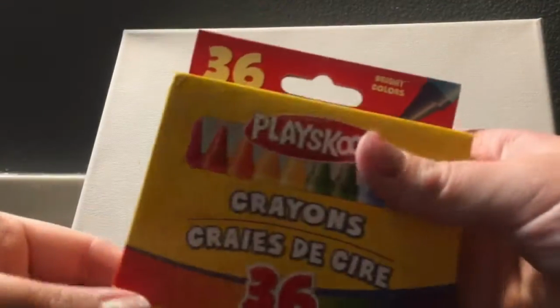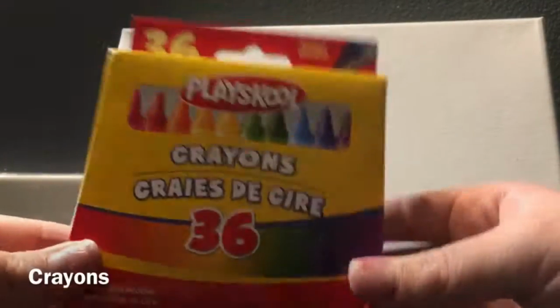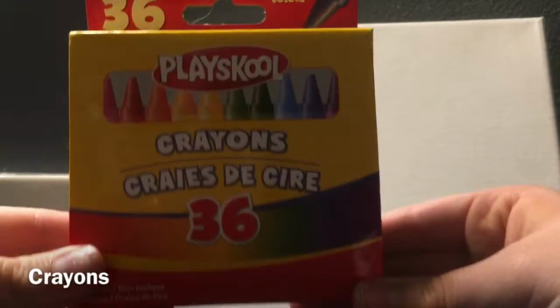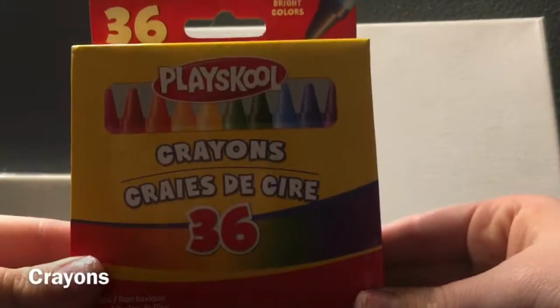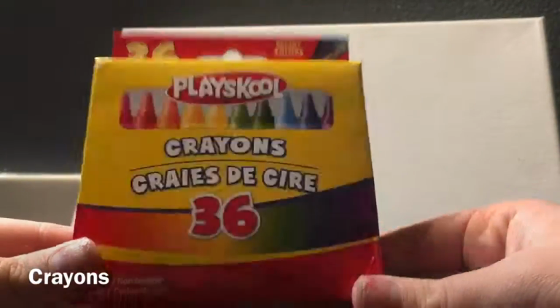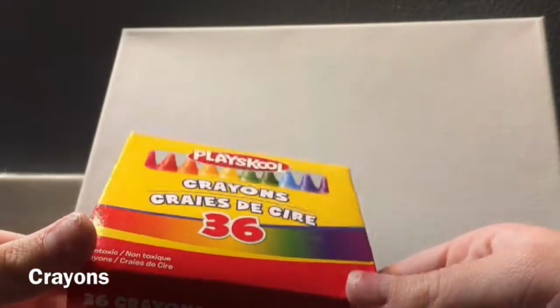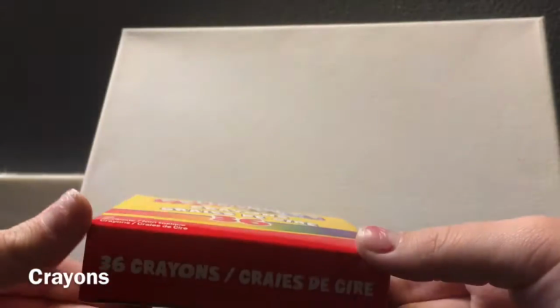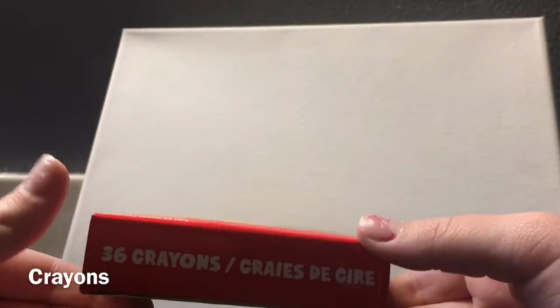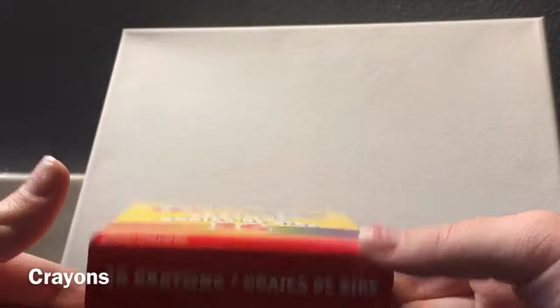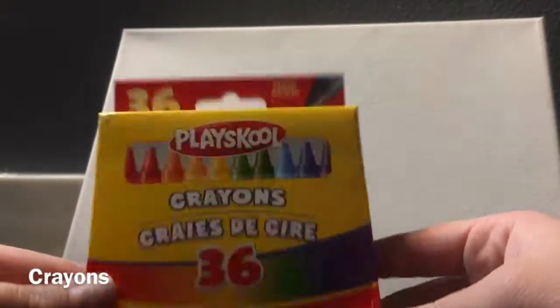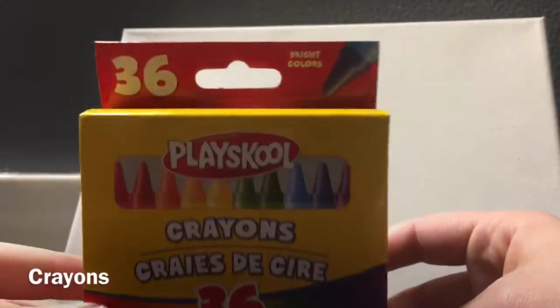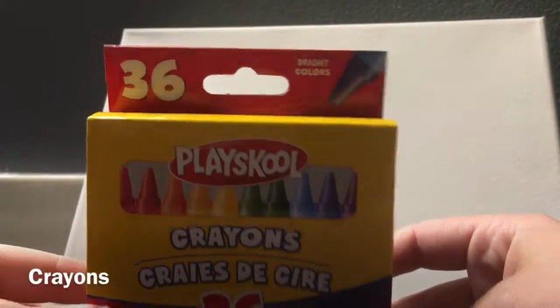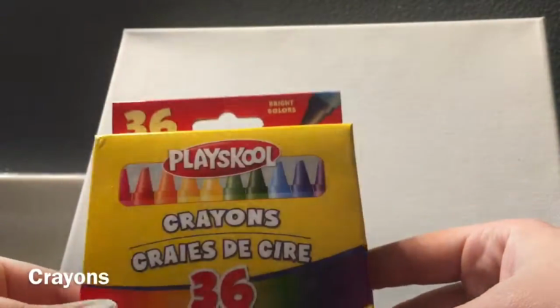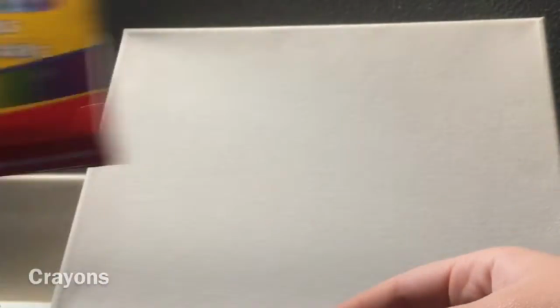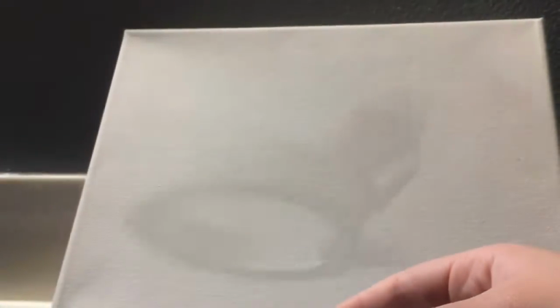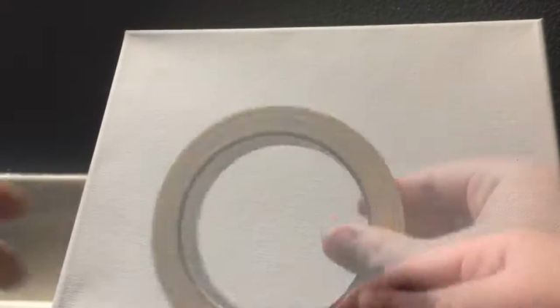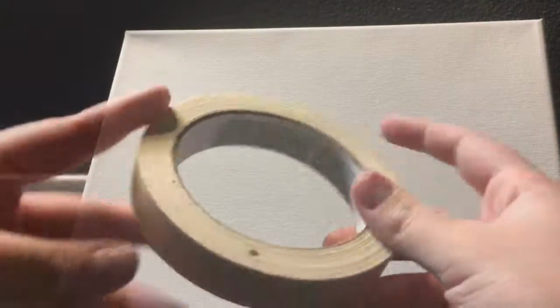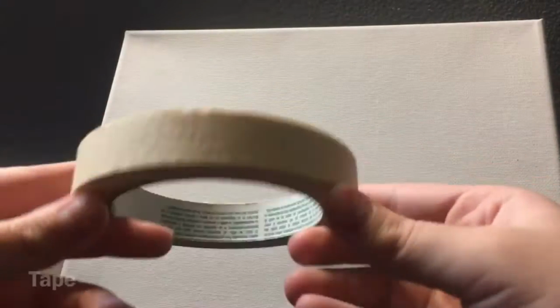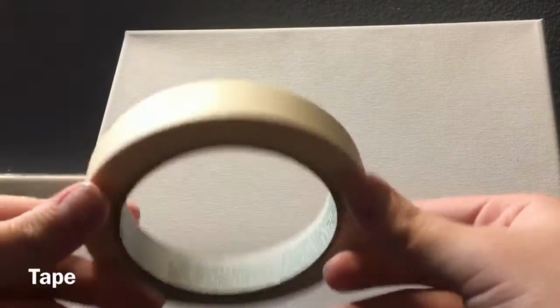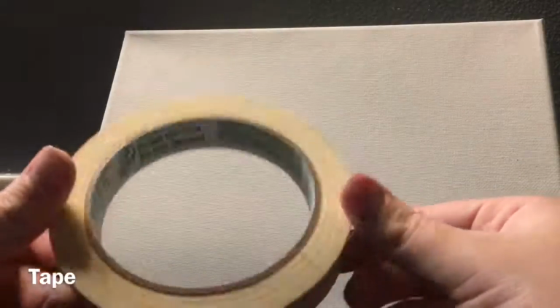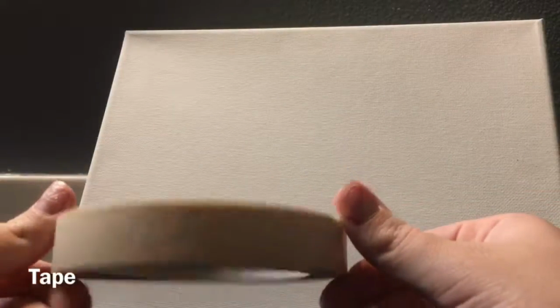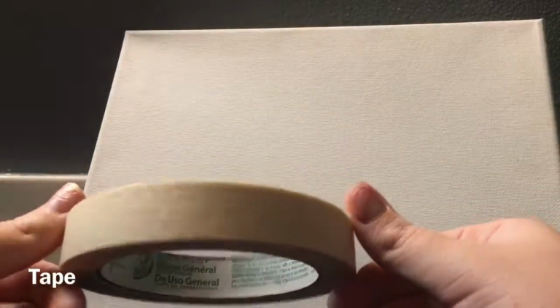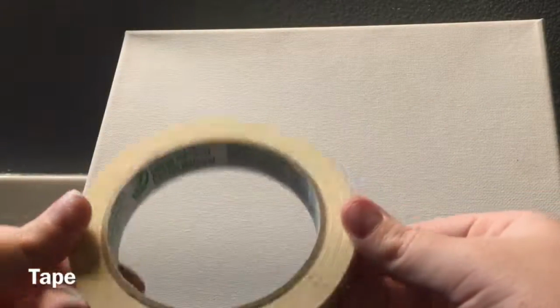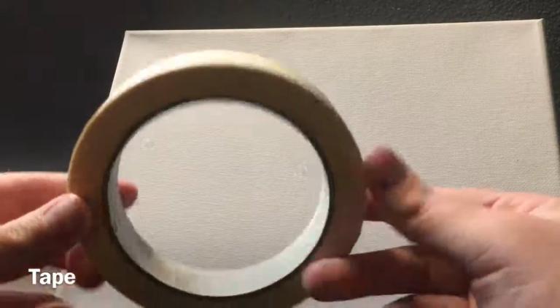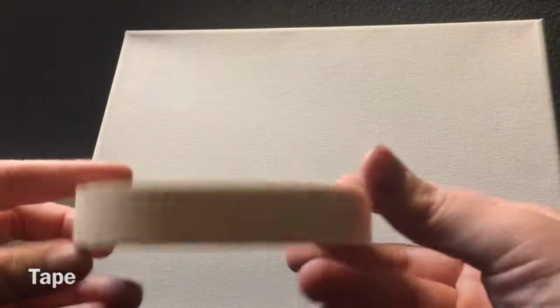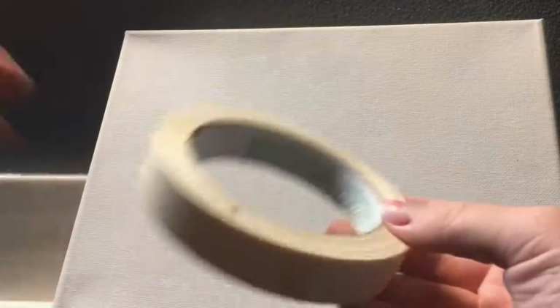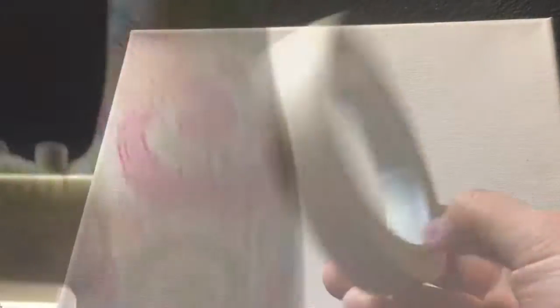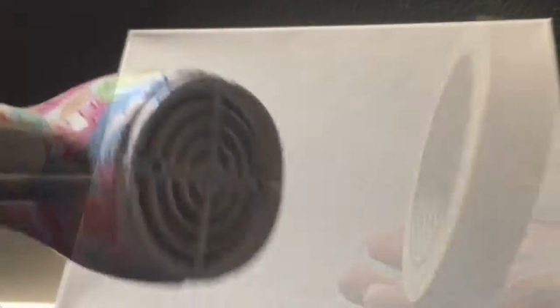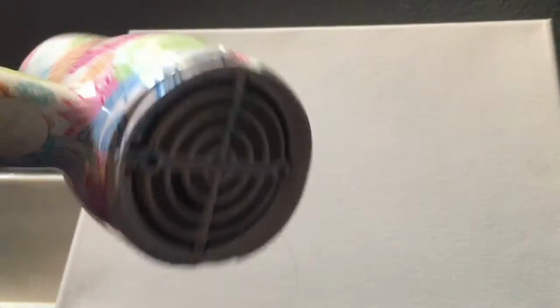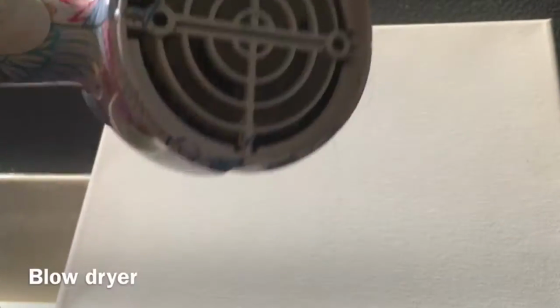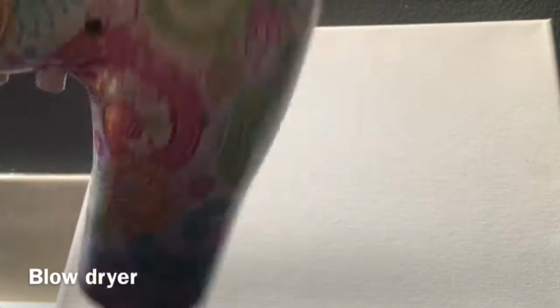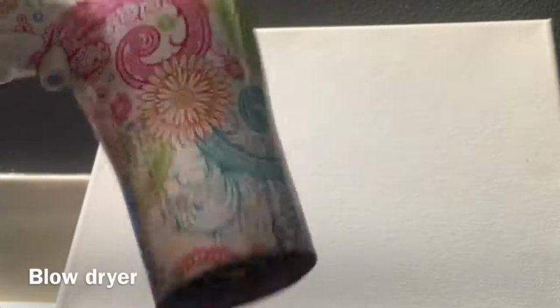And then you need to get some crayons — it doesn't matter how many or what color, it's just what you want to personalize it. Then you need some tape so you can tape the crayons on. Then you need a blow dryer.